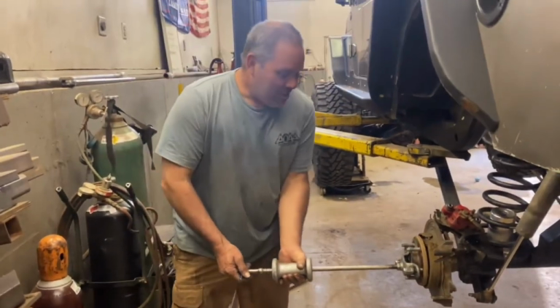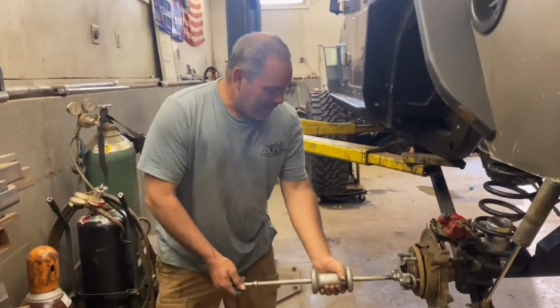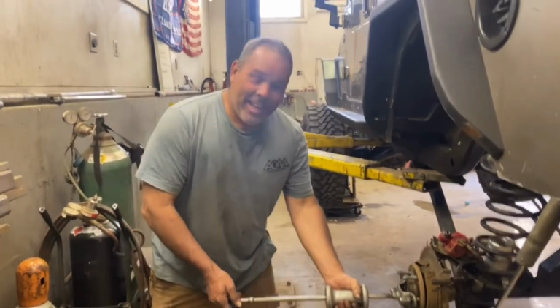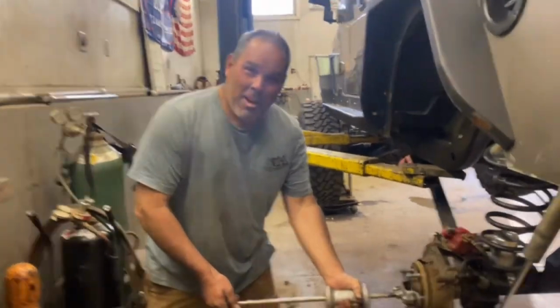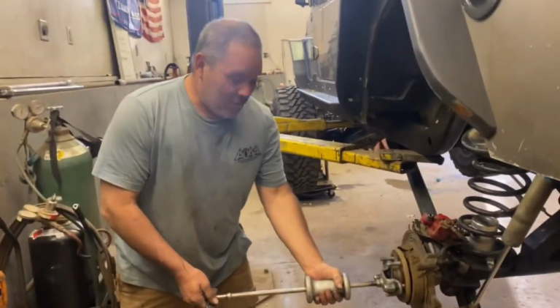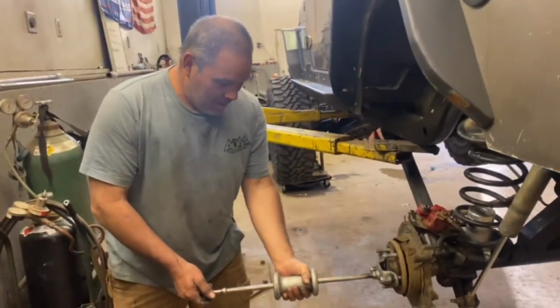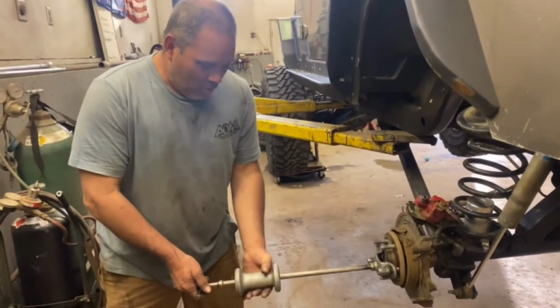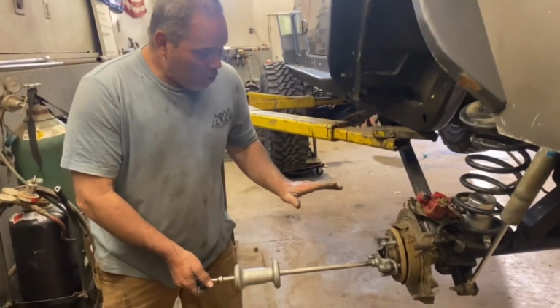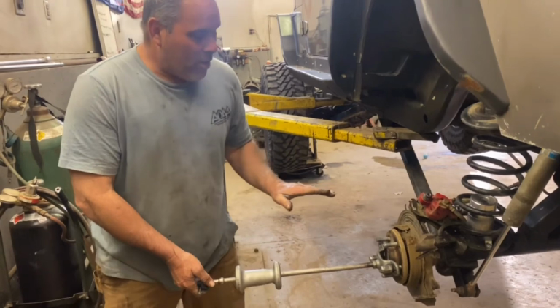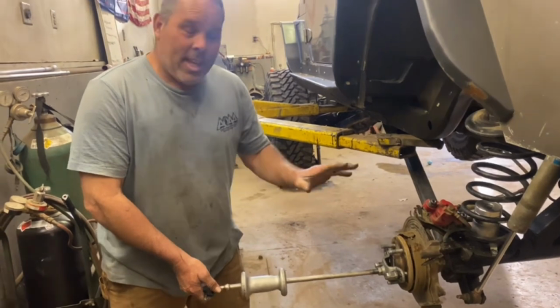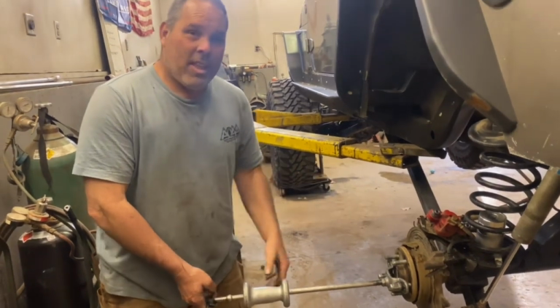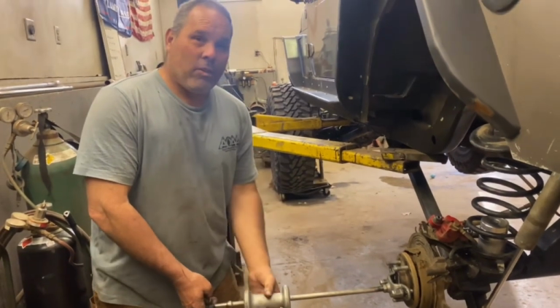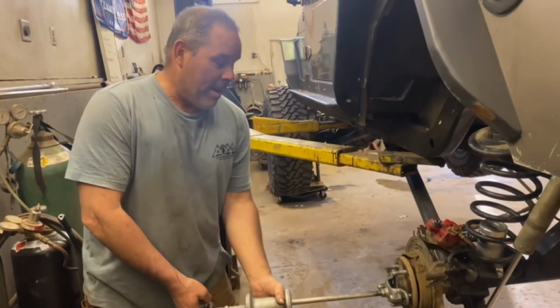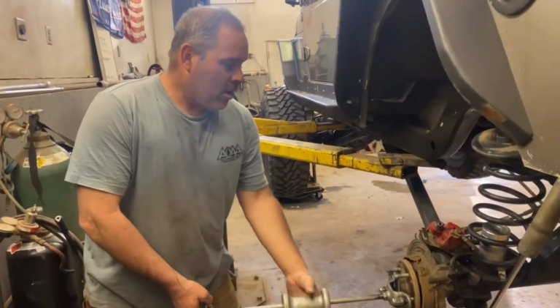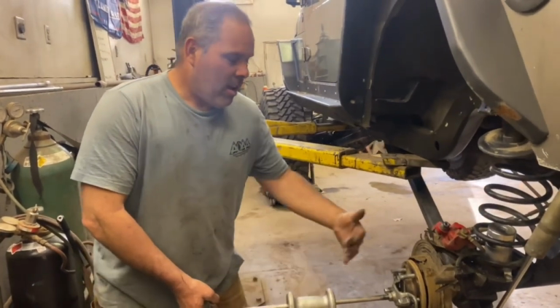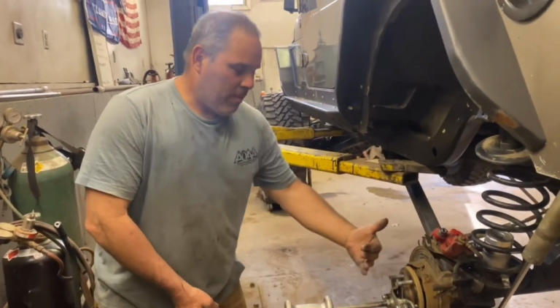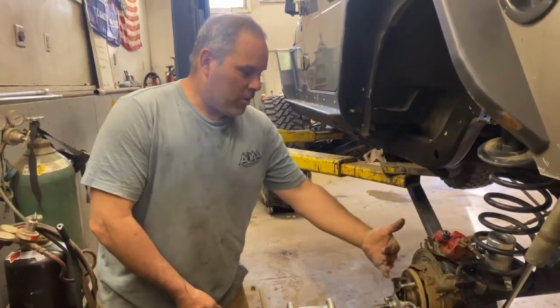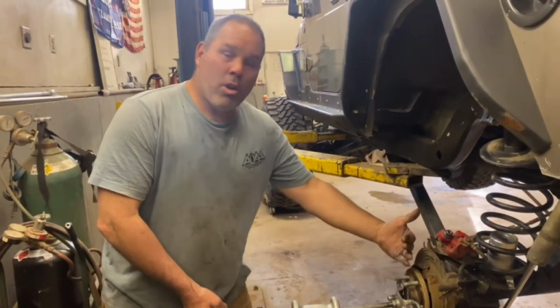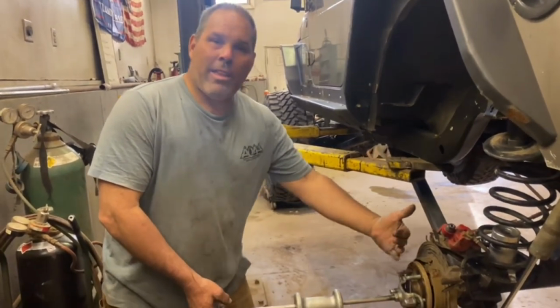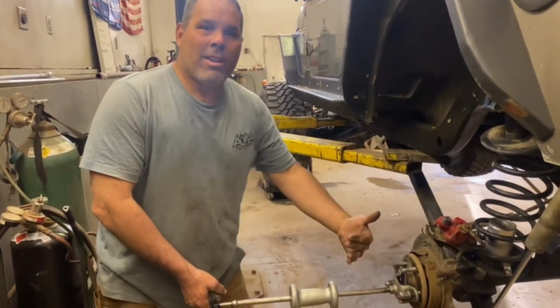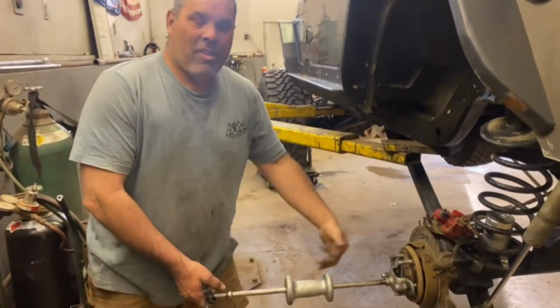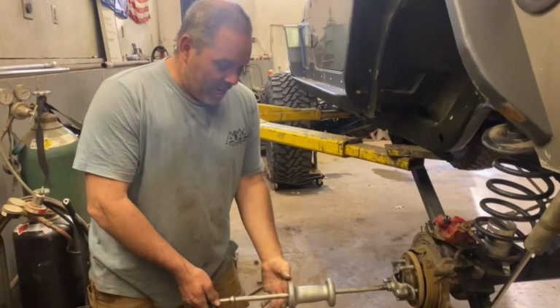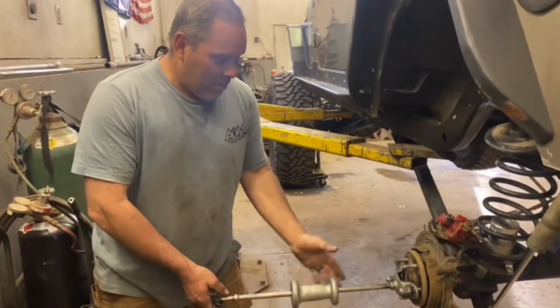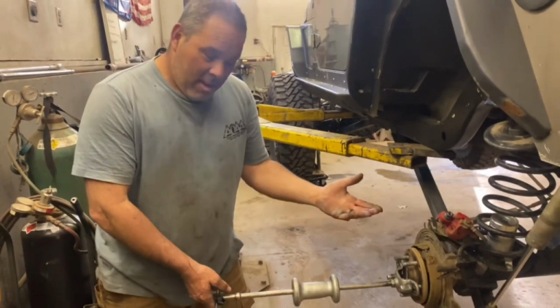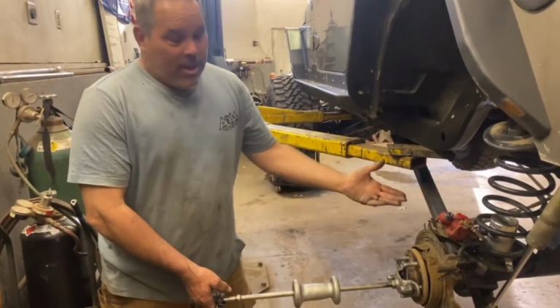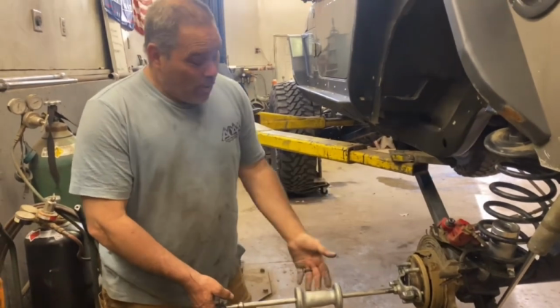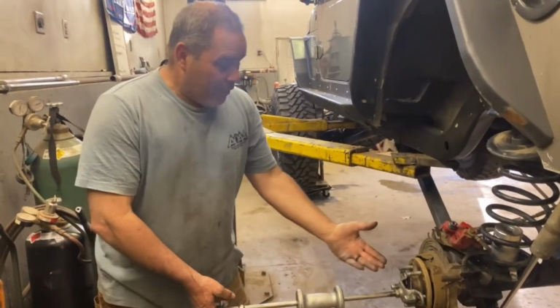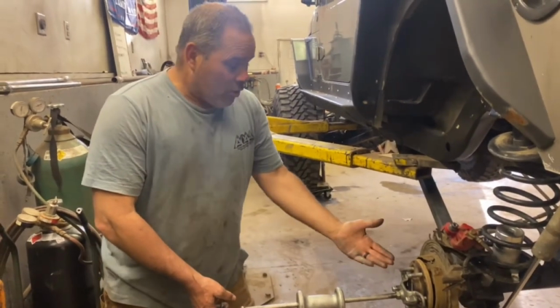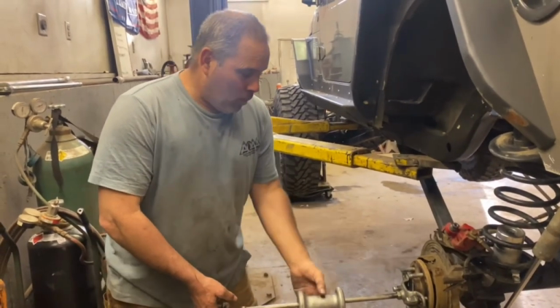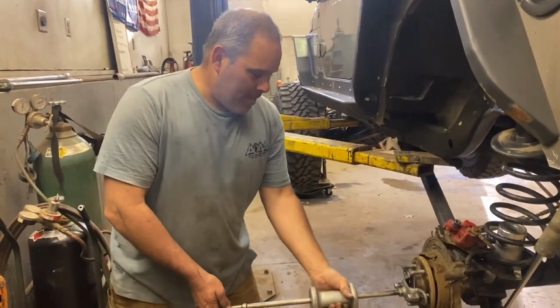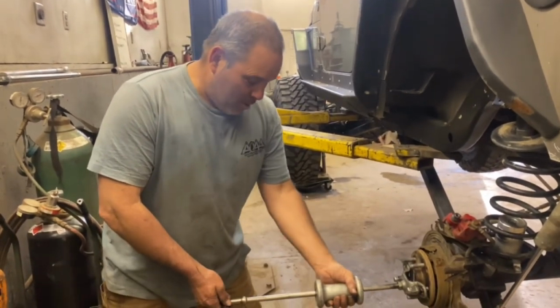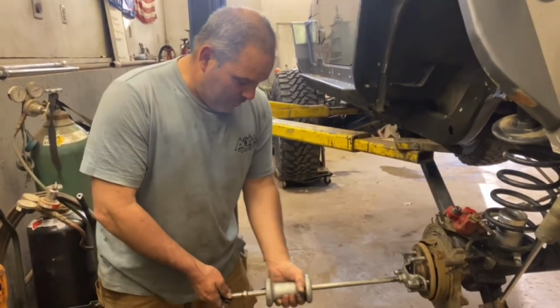I did find a camera assistant, so I wanted to show you how easy these axles come out. I know some guys put the rotor on there and use it as a slide hammer, but if you have the actual tool it makes it pretty simple.